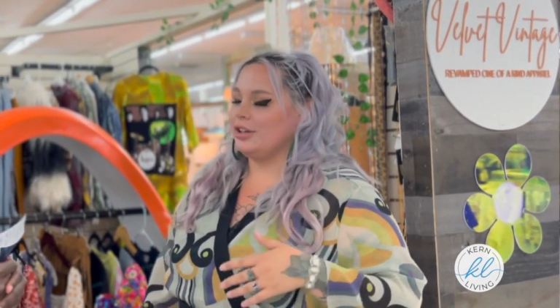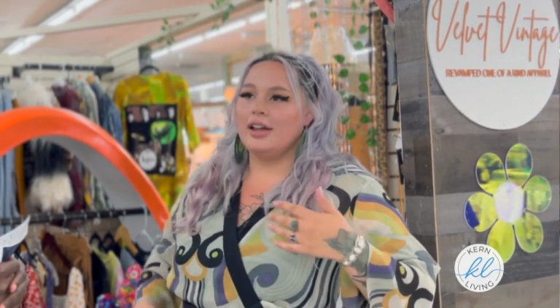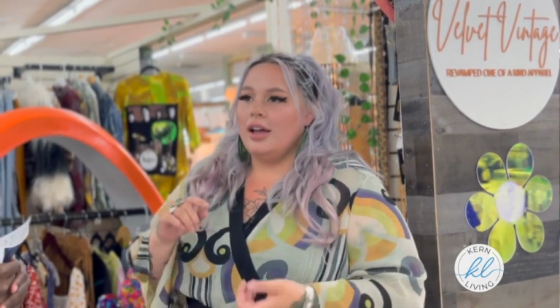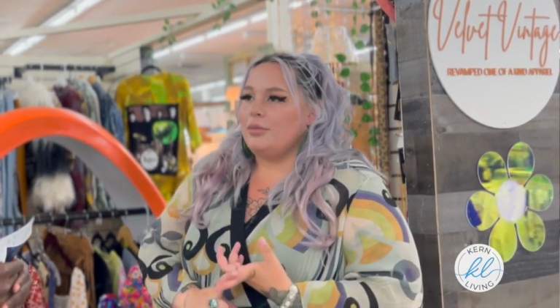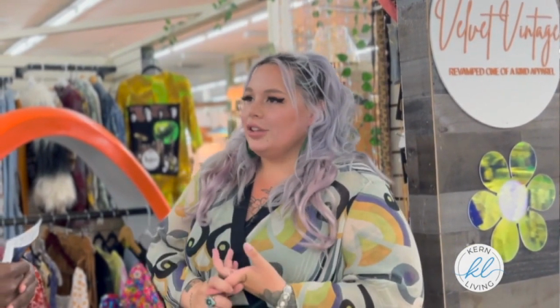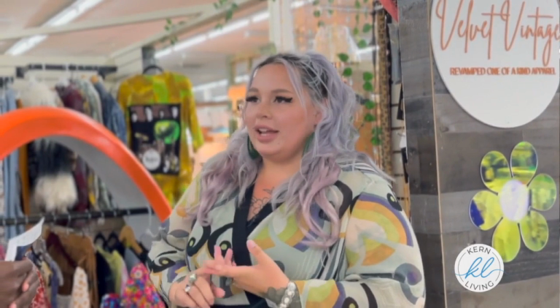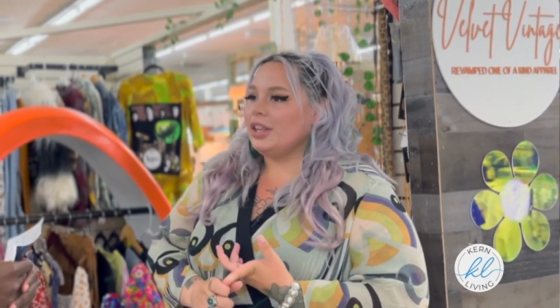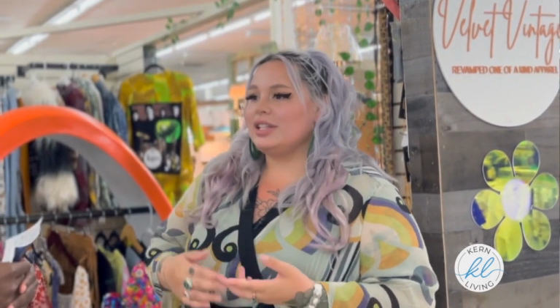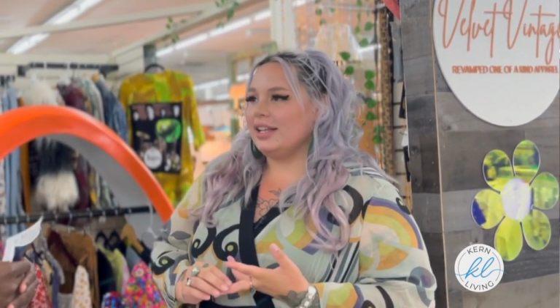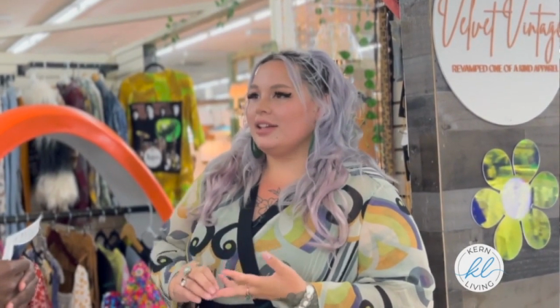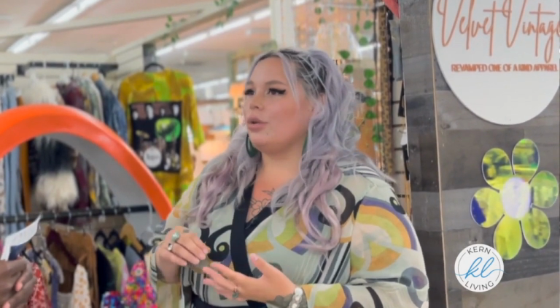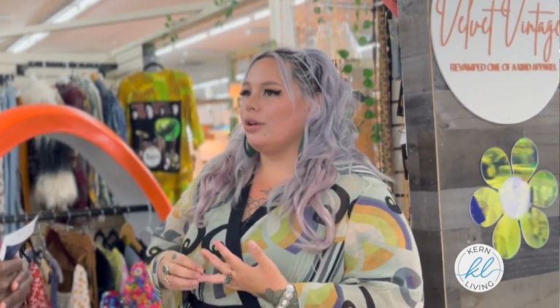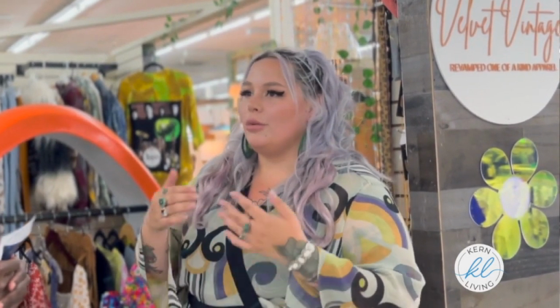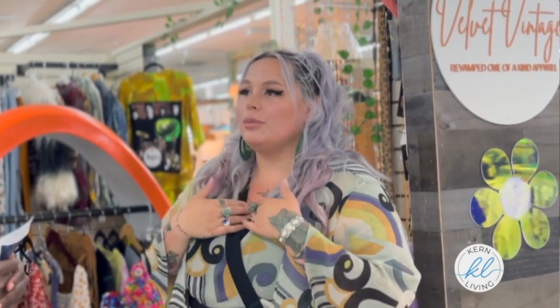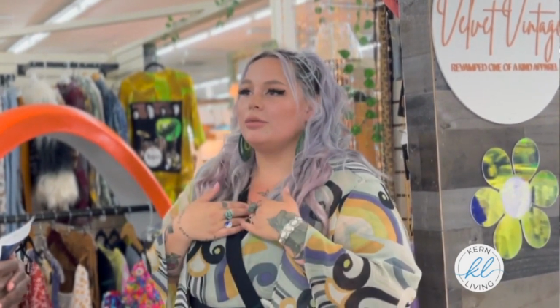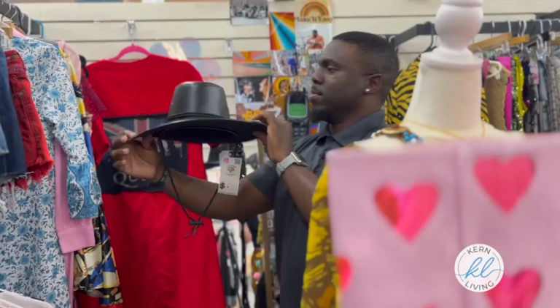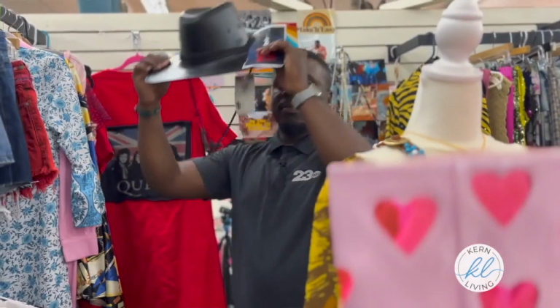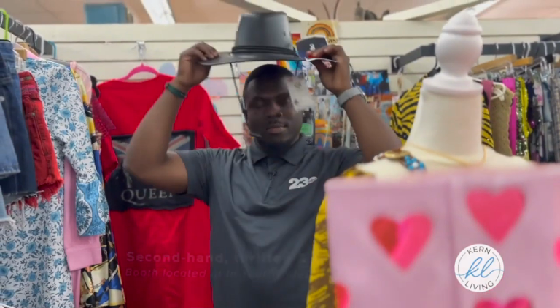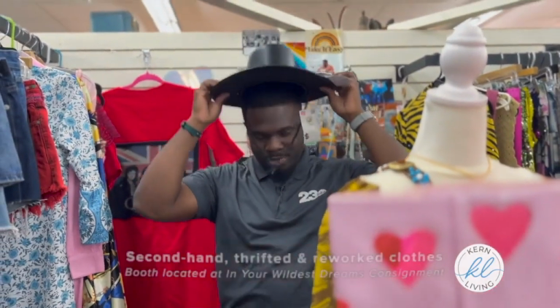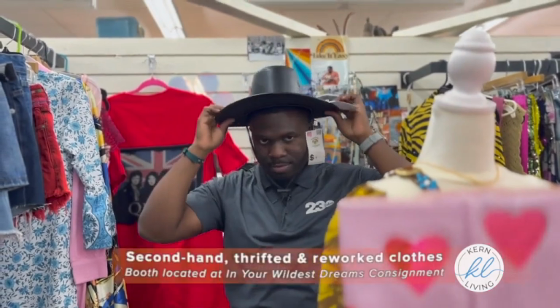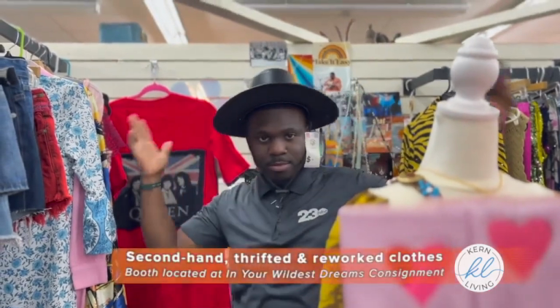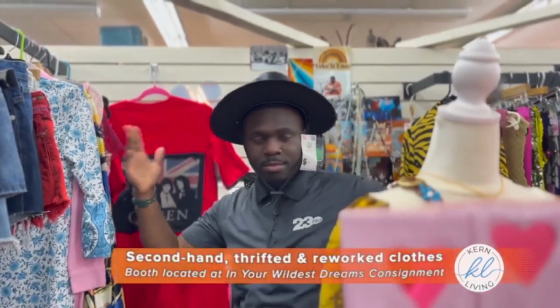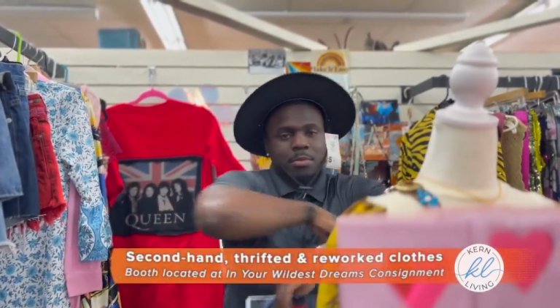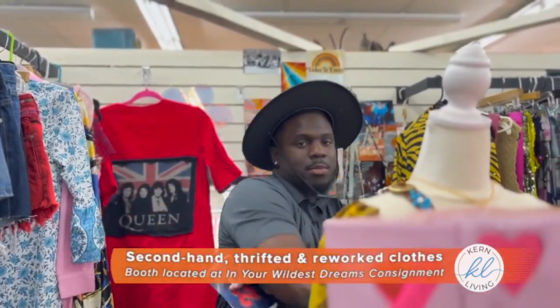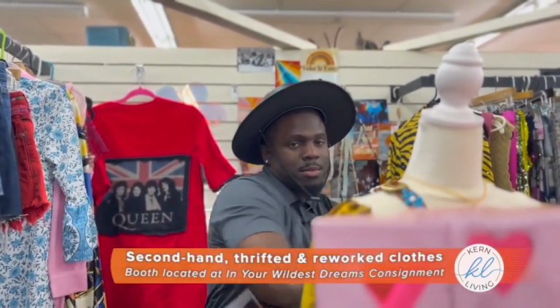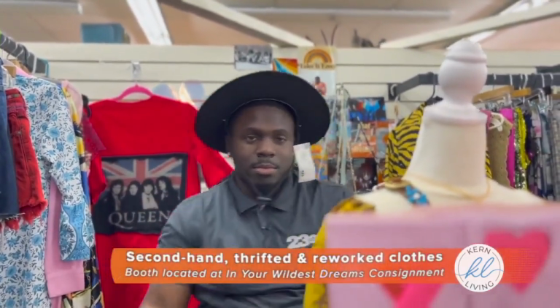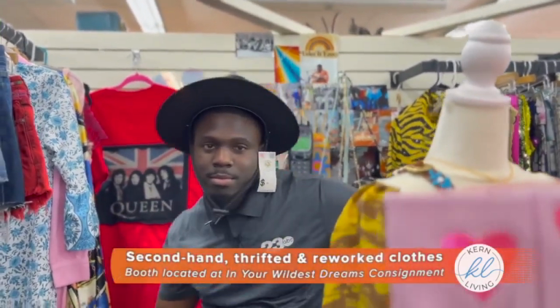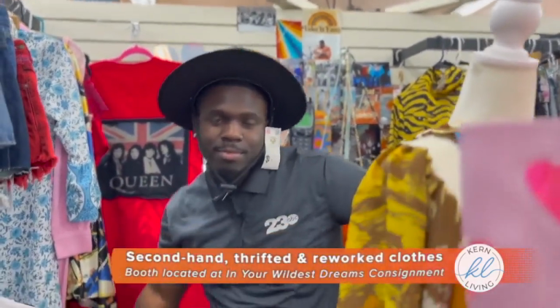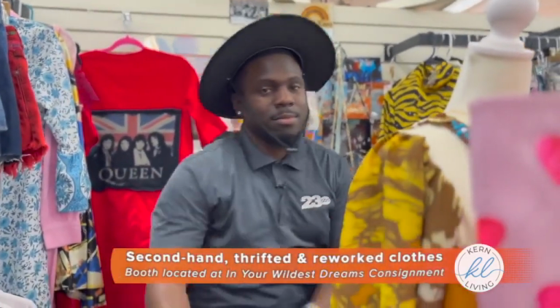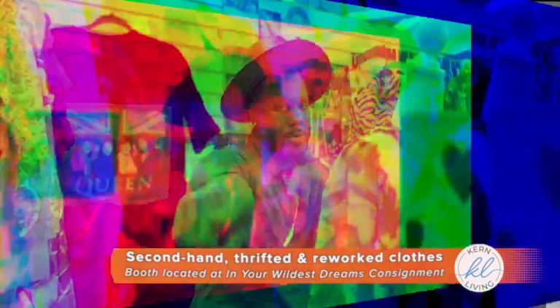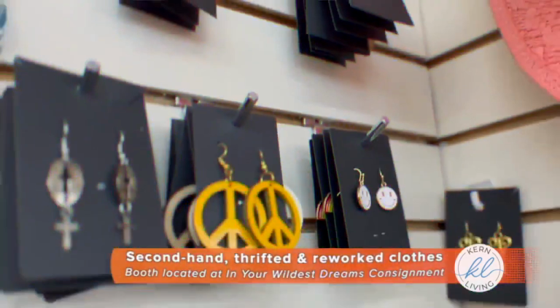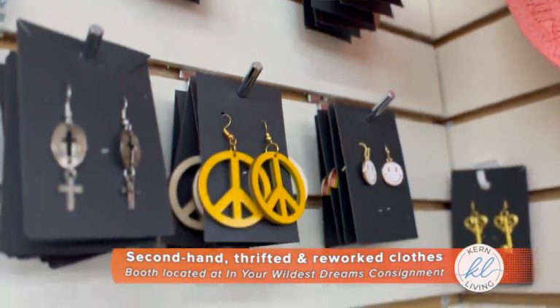You're either buying thrifted secondhand or from people like me. I'm a single mom, so you're benefiting a family and you're also benefiting the economy.